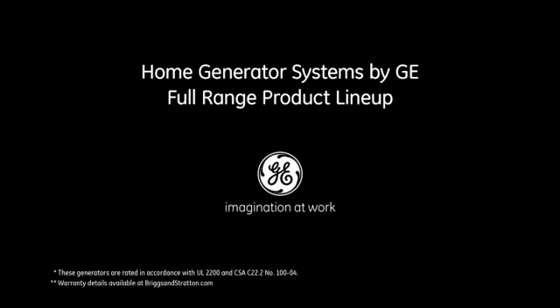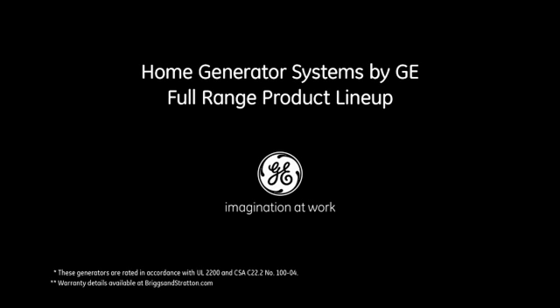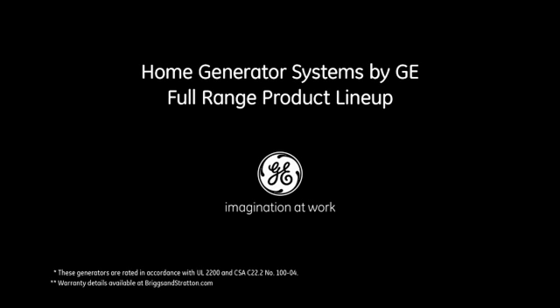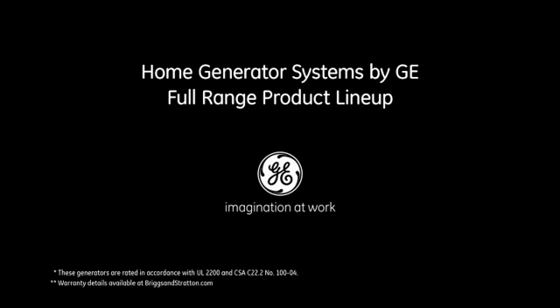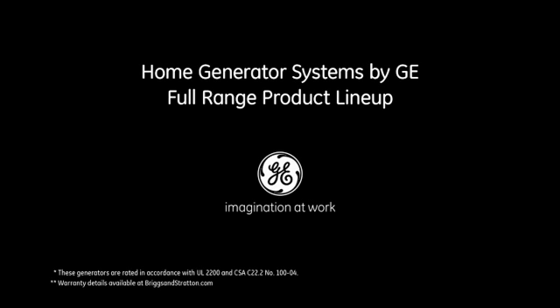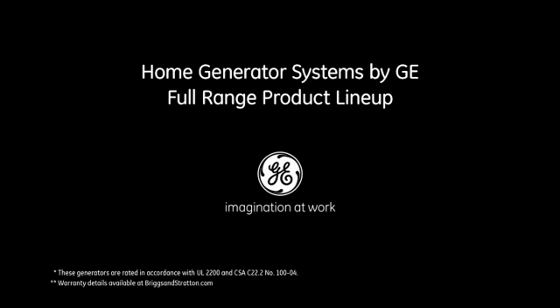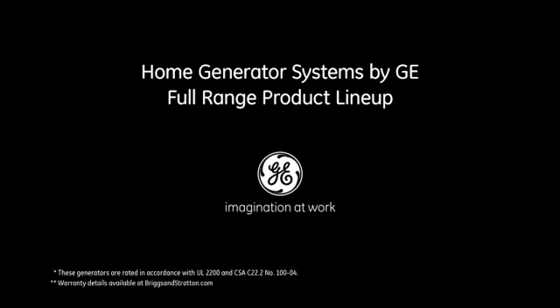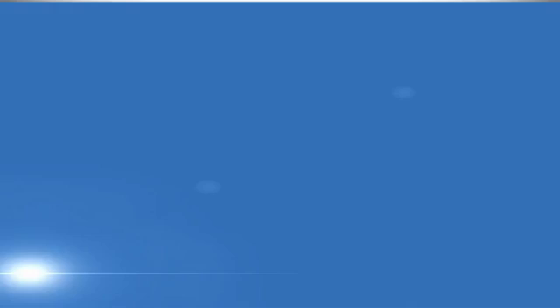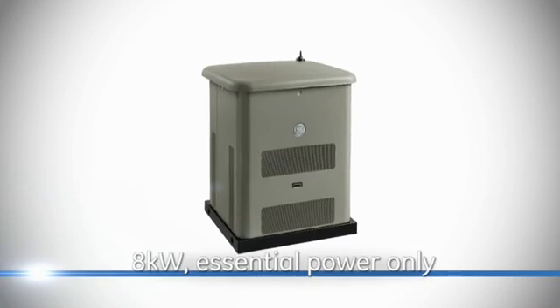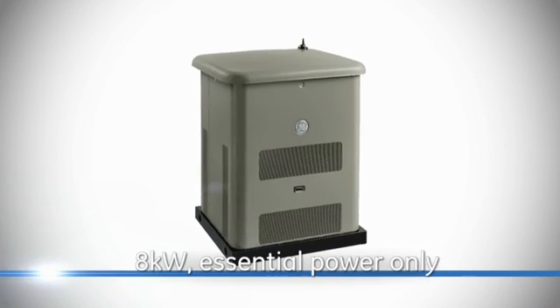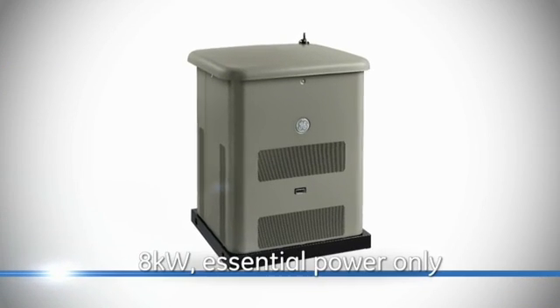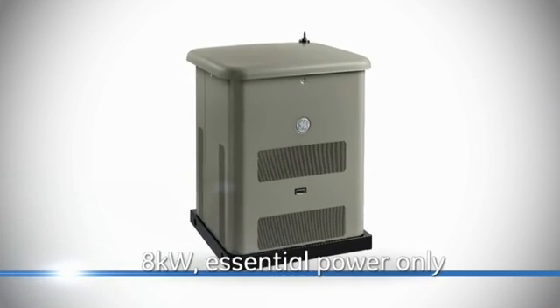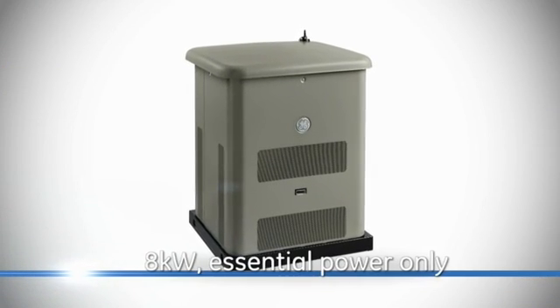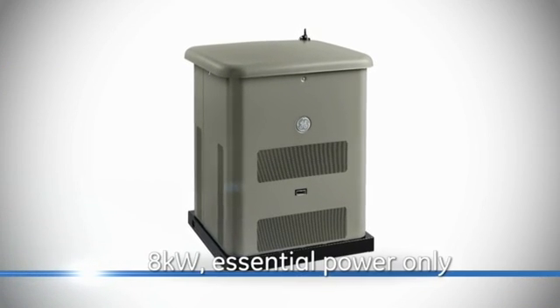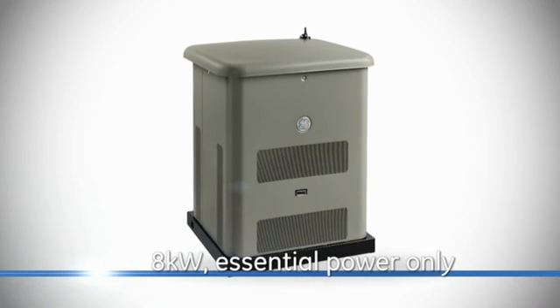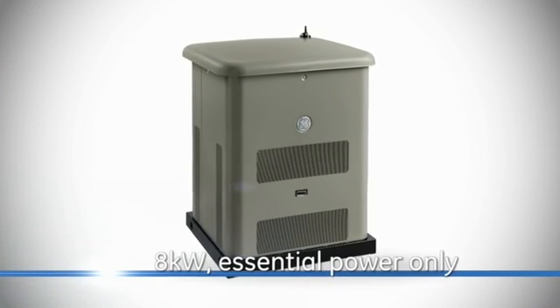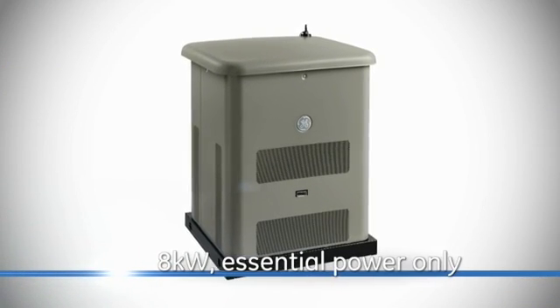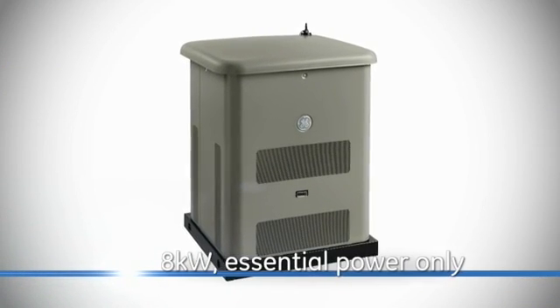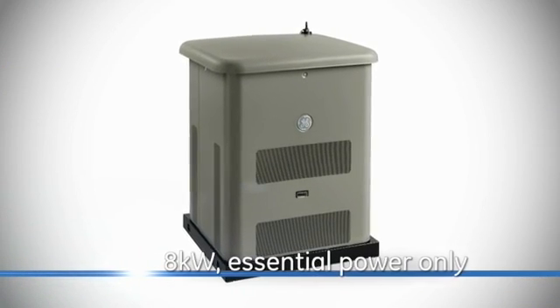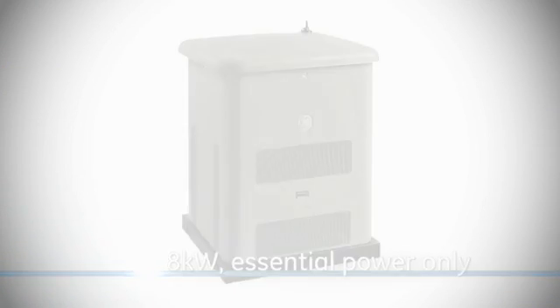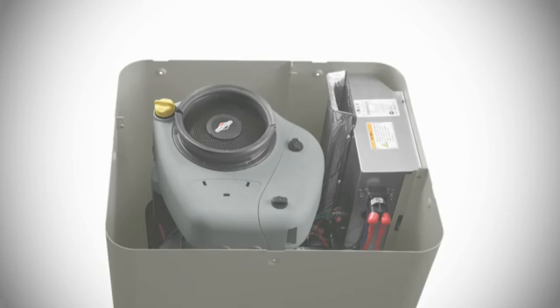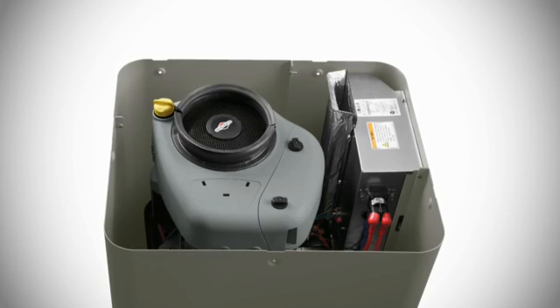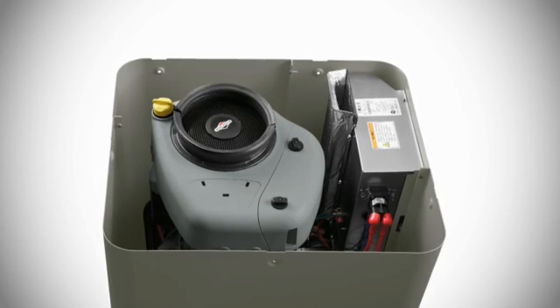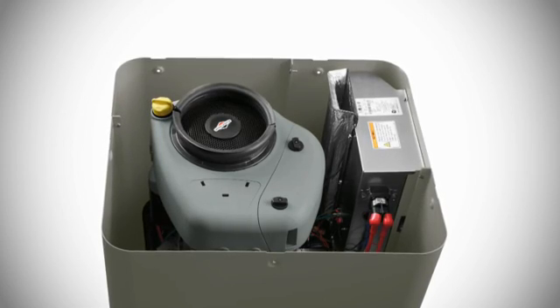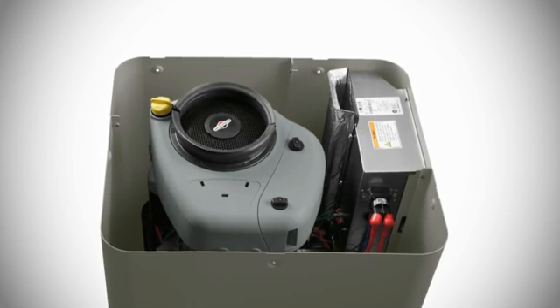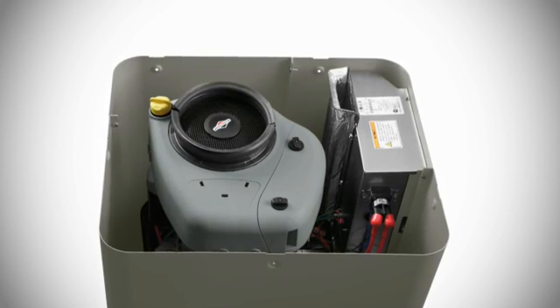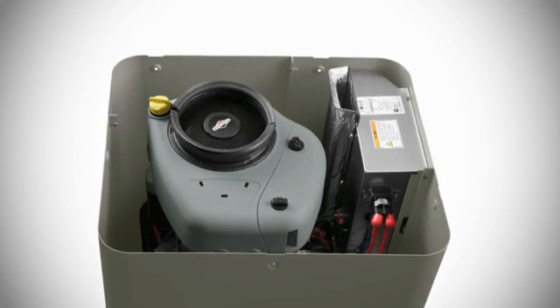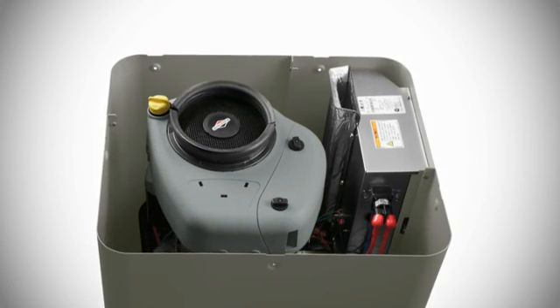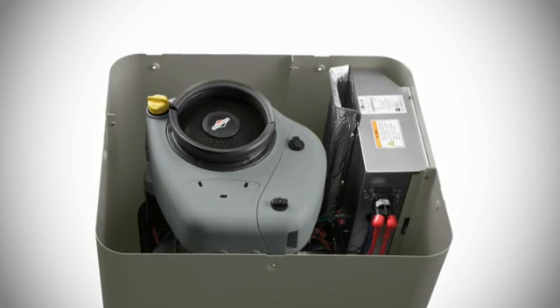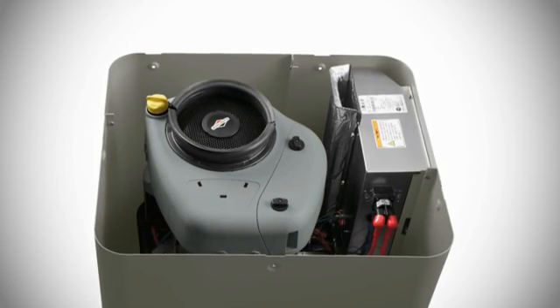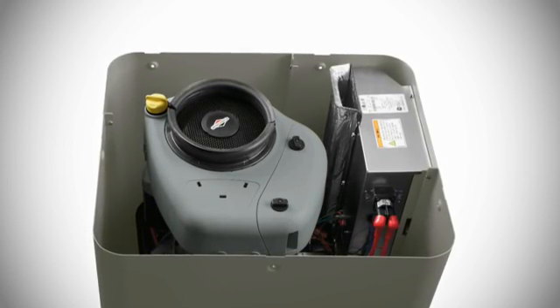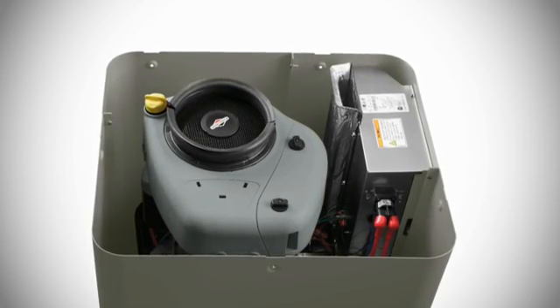GE offers a full range of backup power solutions, starting with generators for small homes and essential power only applications. These compact units feature a Briggs & Stratton engine for years of dependable performance.